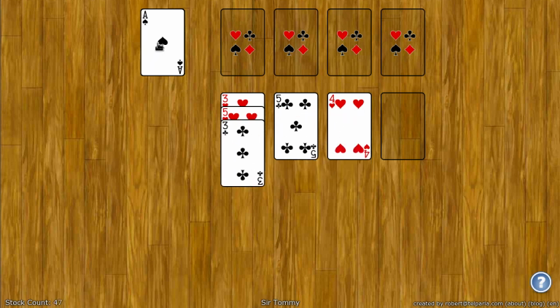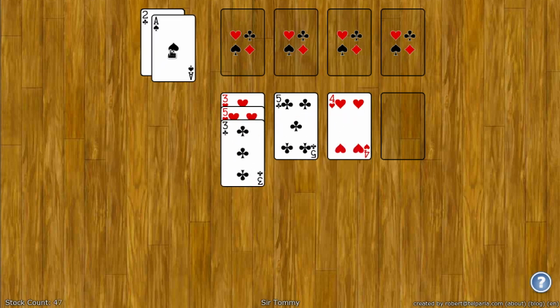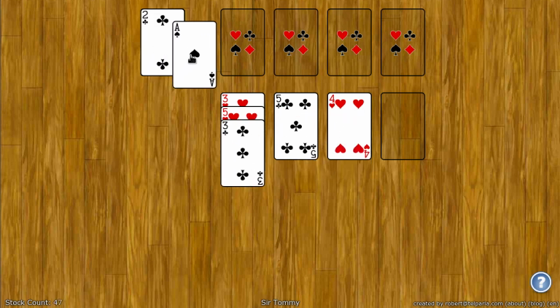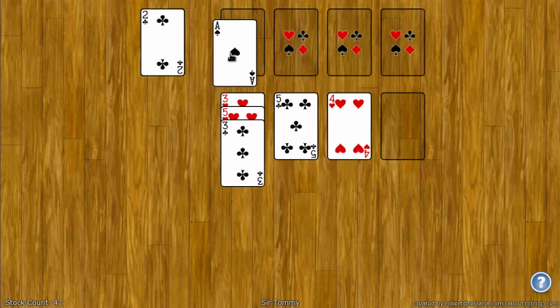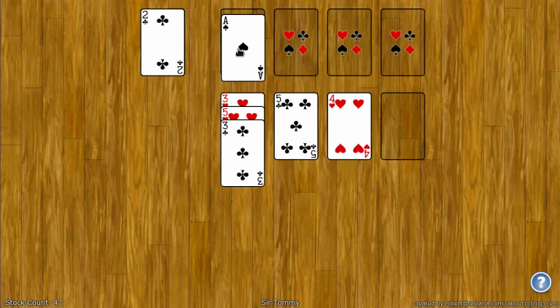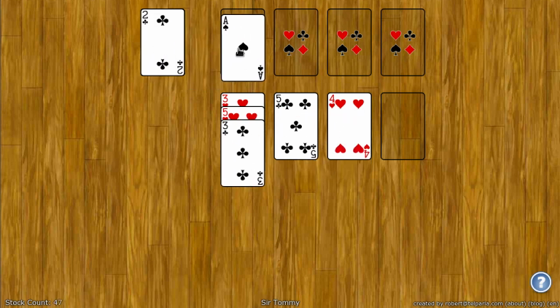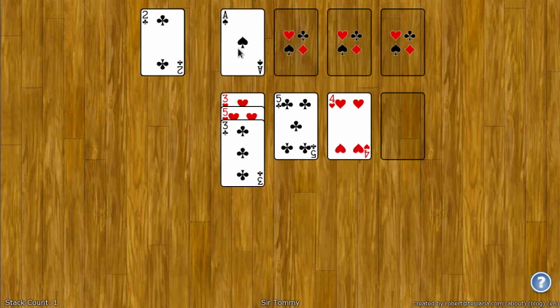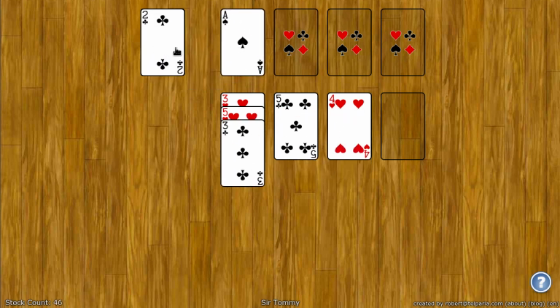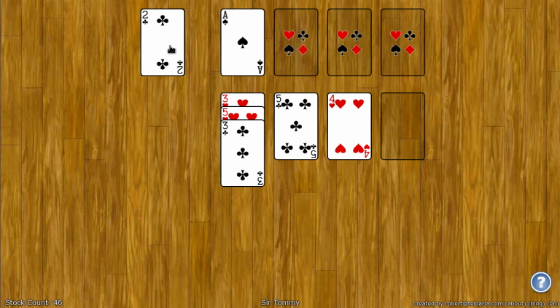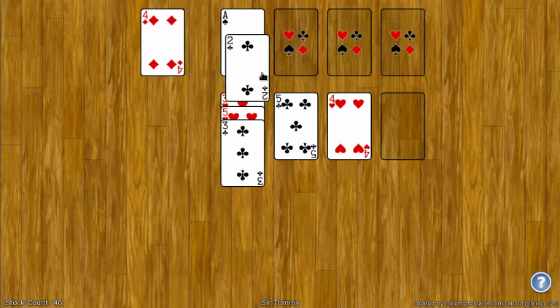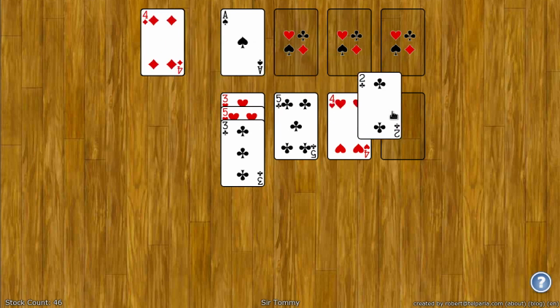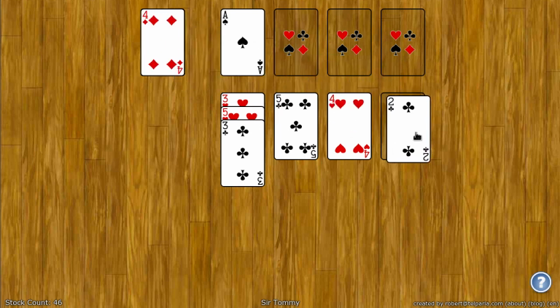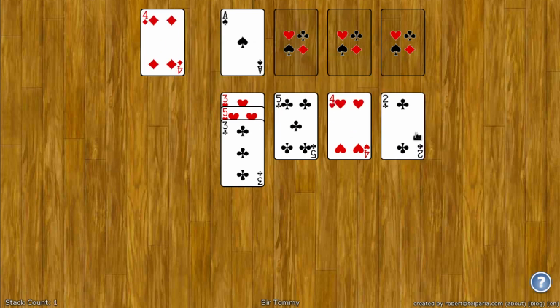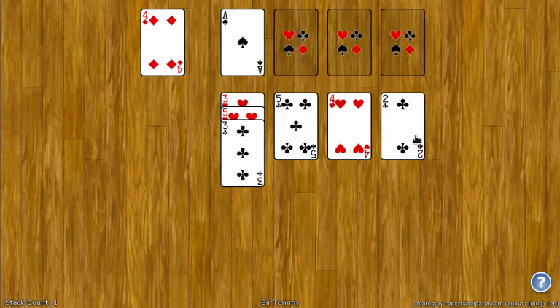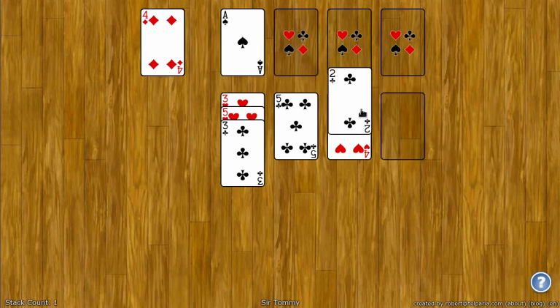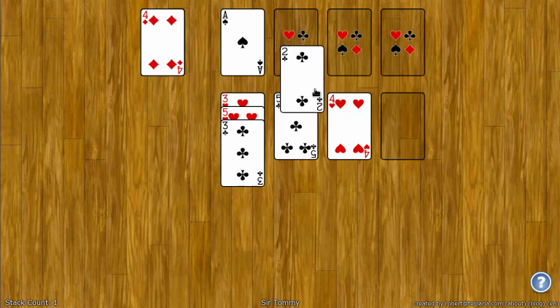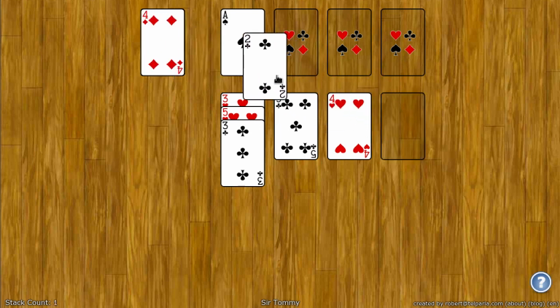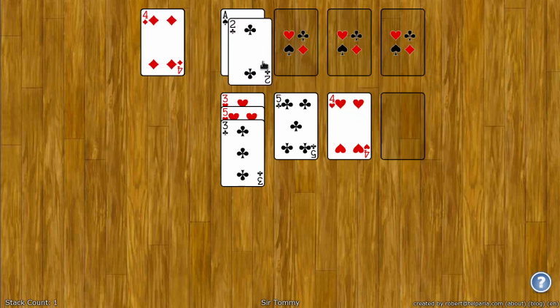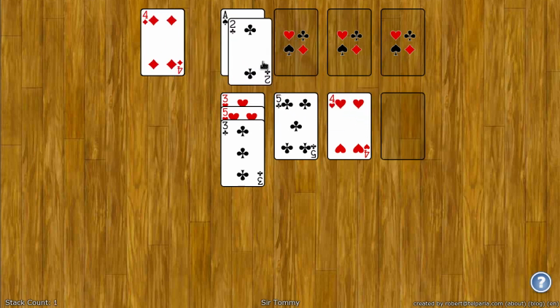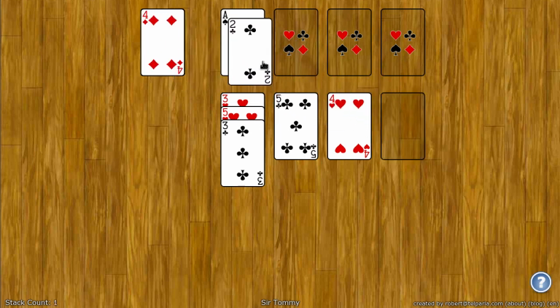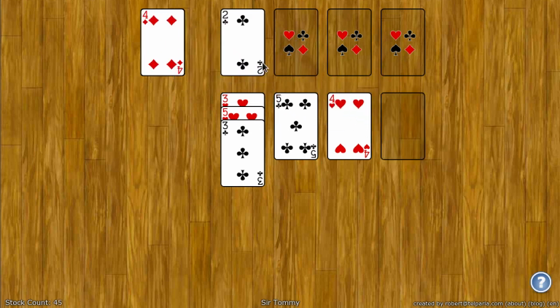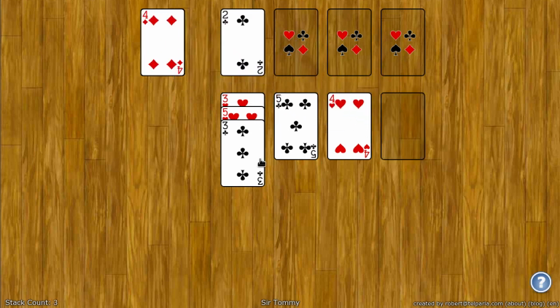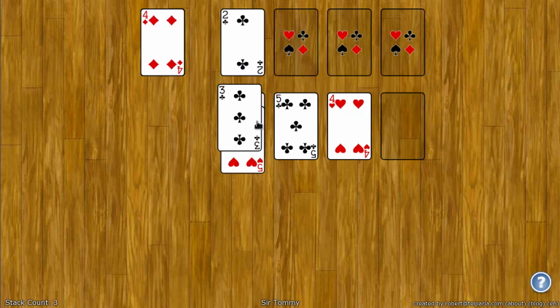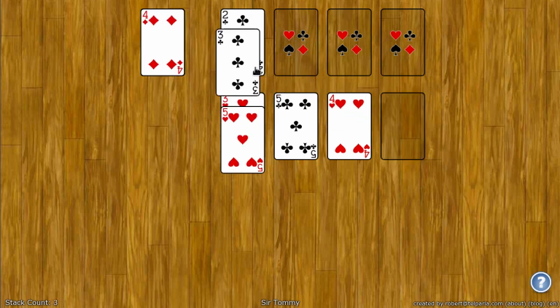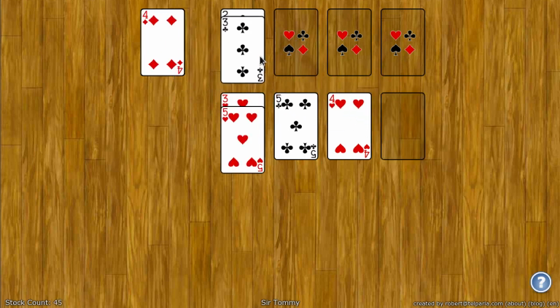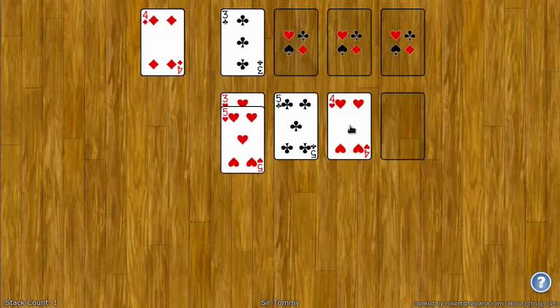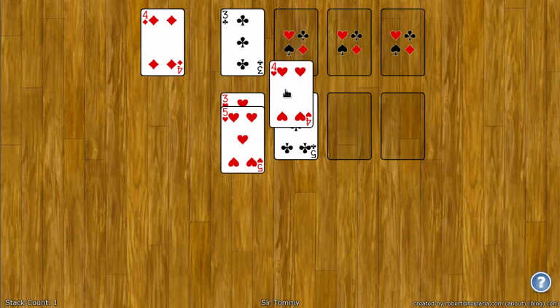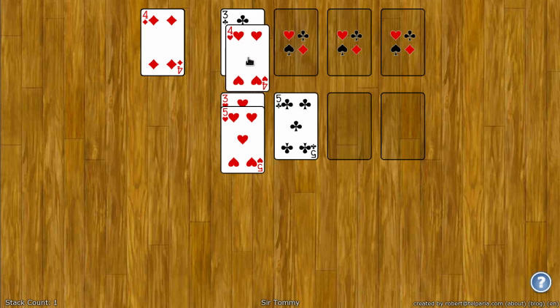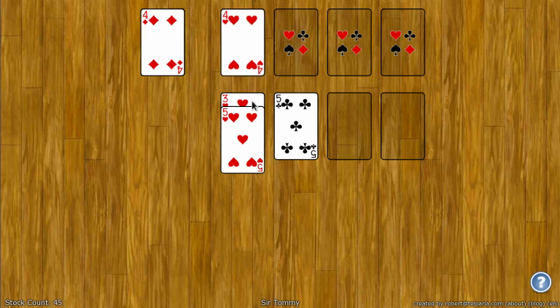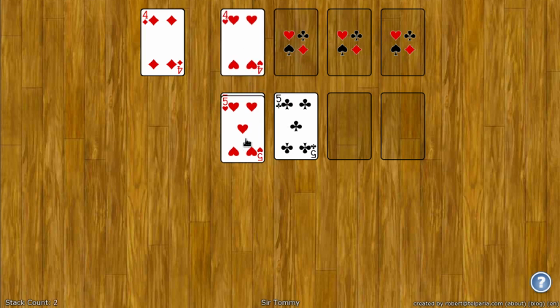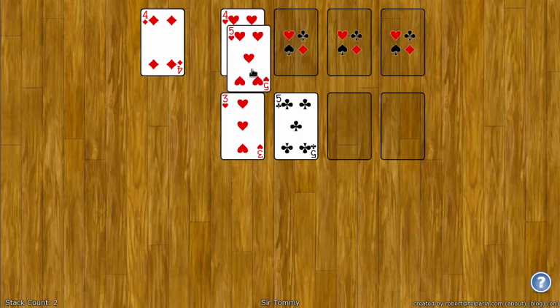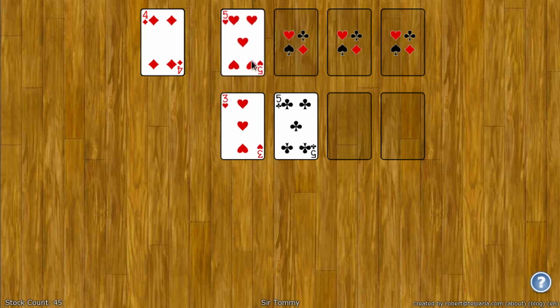So I can put the ace here. I can put the two down here. The two actually can go on the ace. And three, four, five.